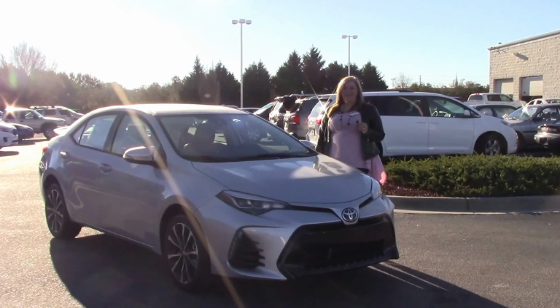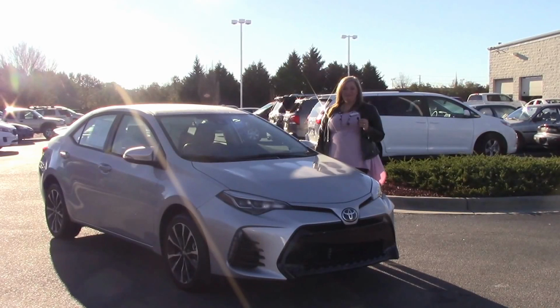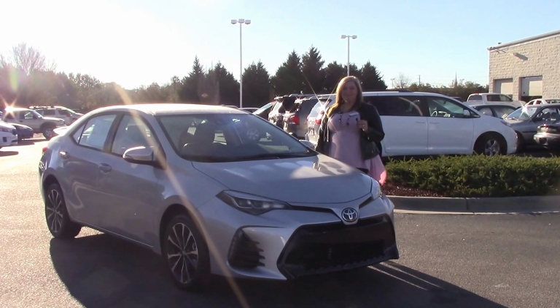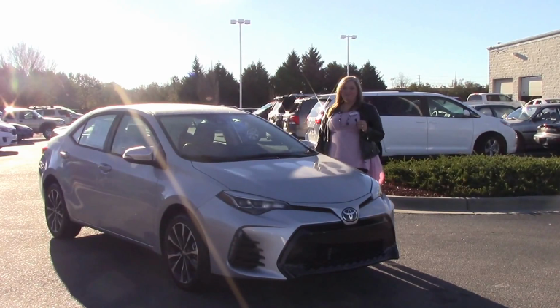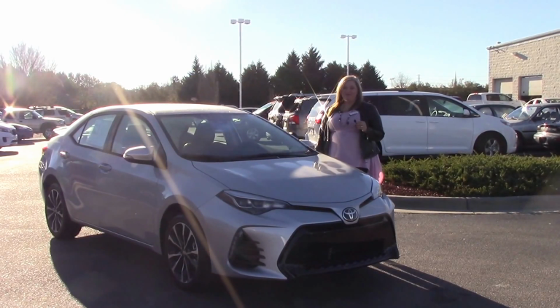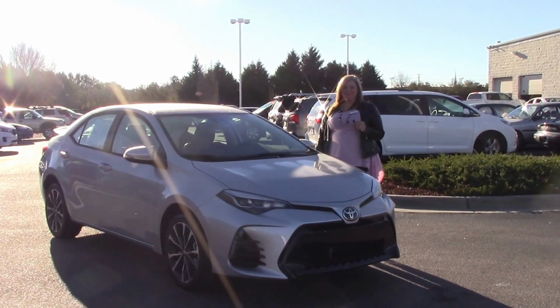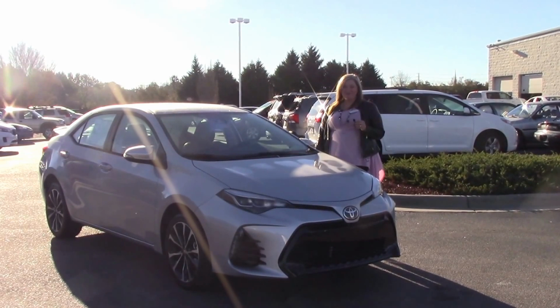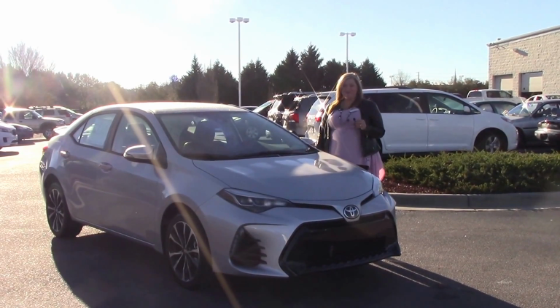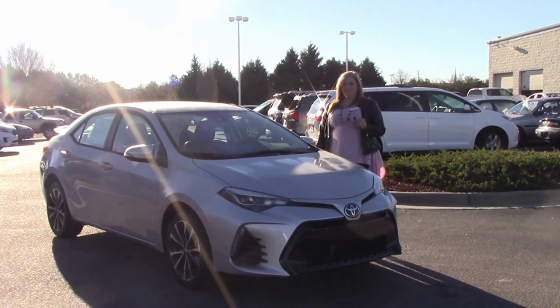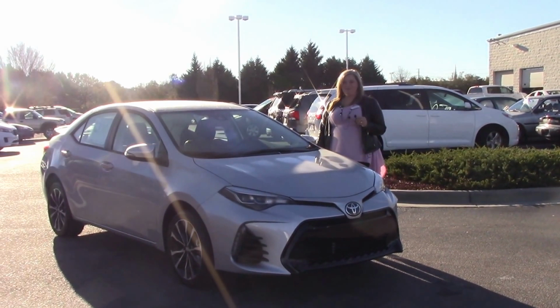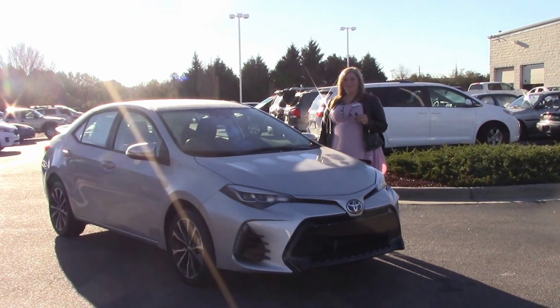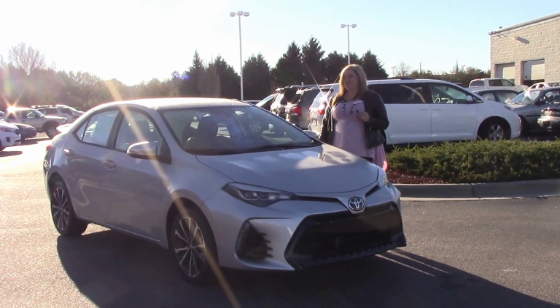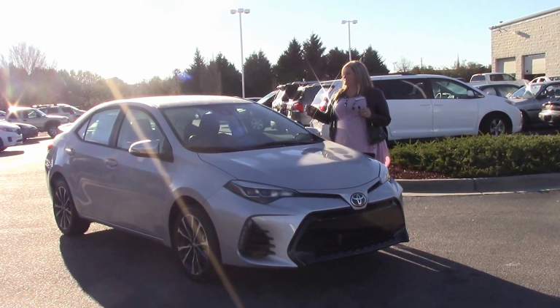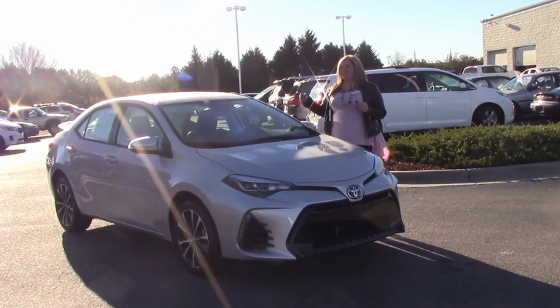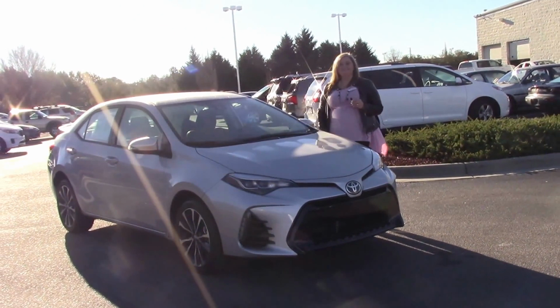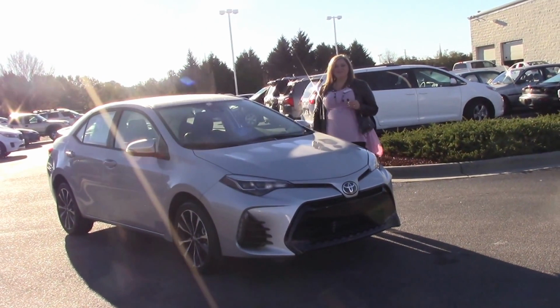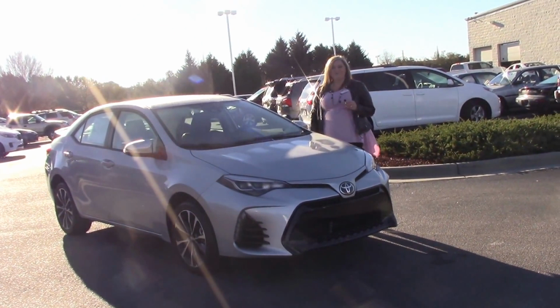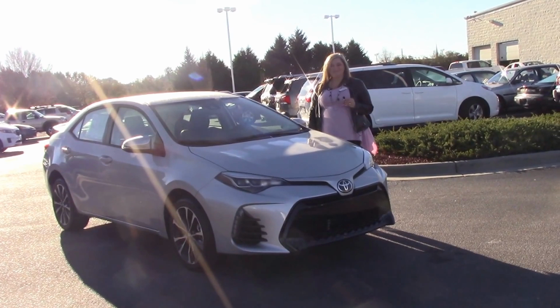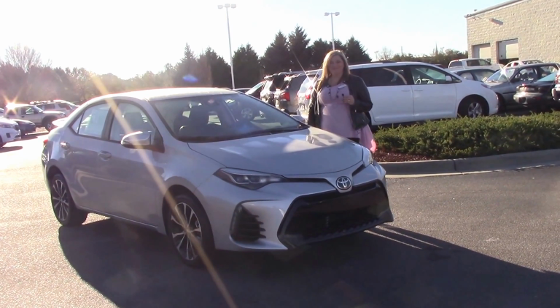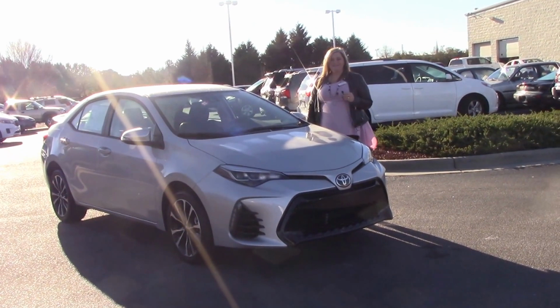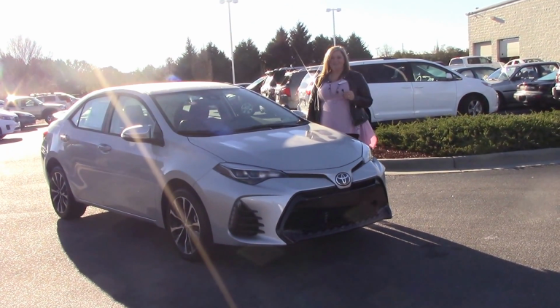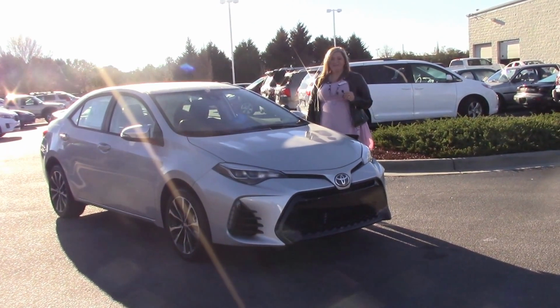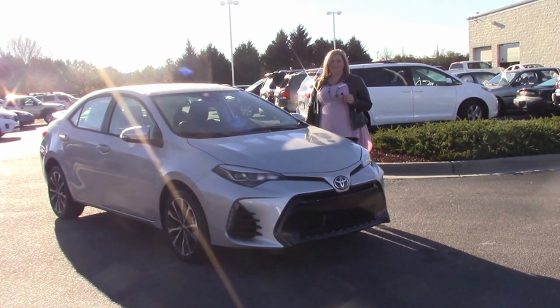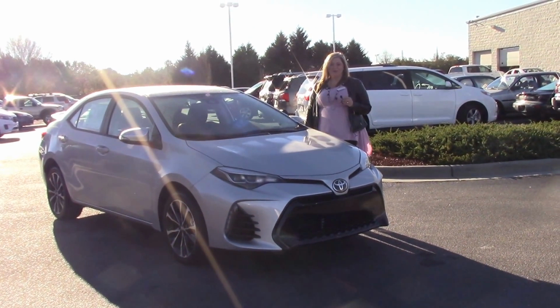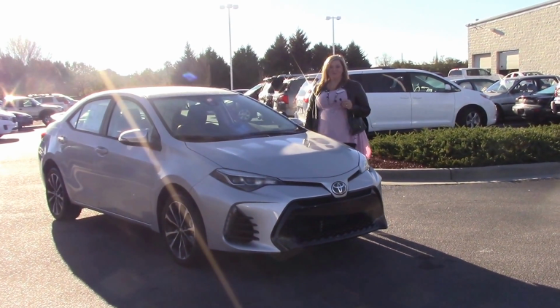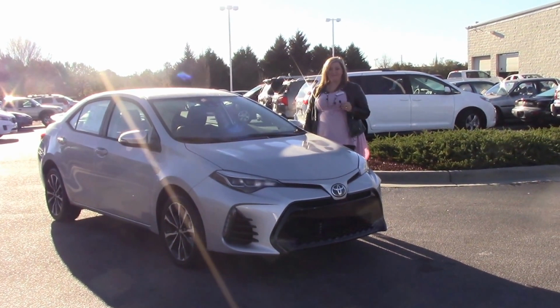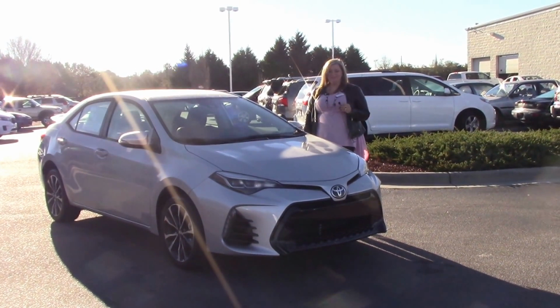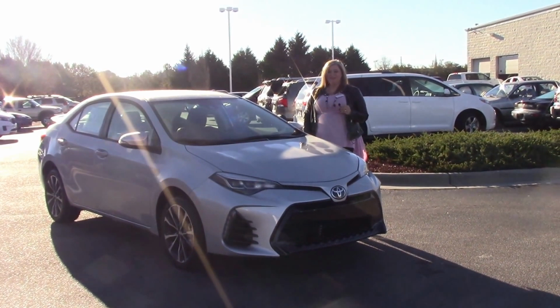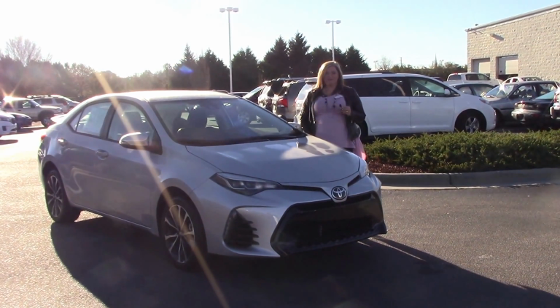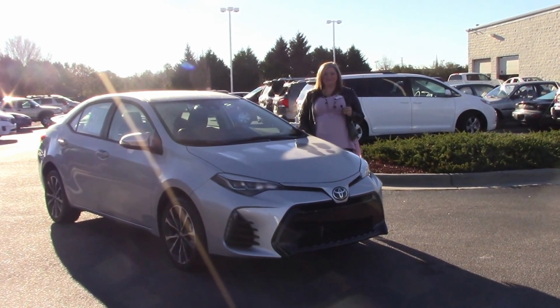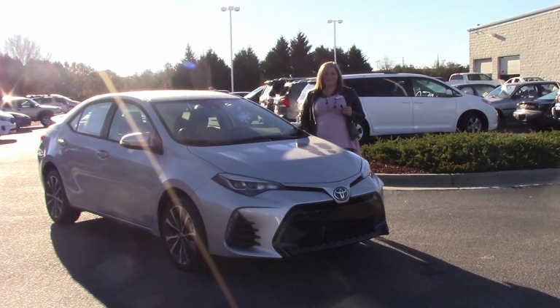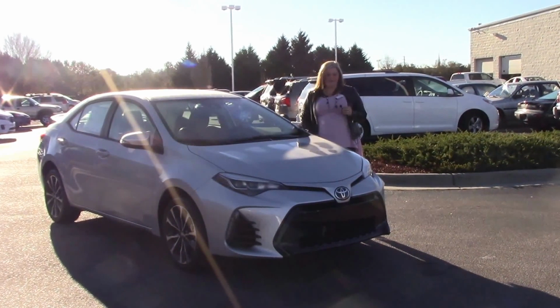Hello, my name is Kim here at Huber Vester Toyota. Today we're talking about stock number TN0046. This is a 2017 Toyota Corolla SE in our classic silver metallic.